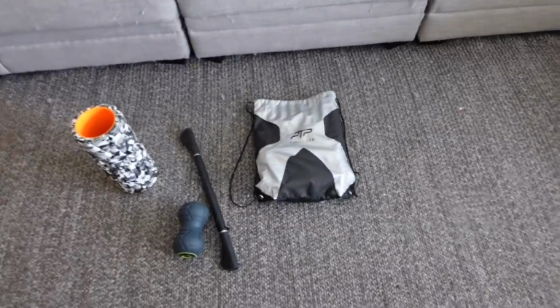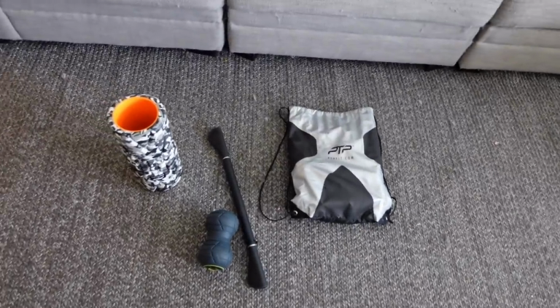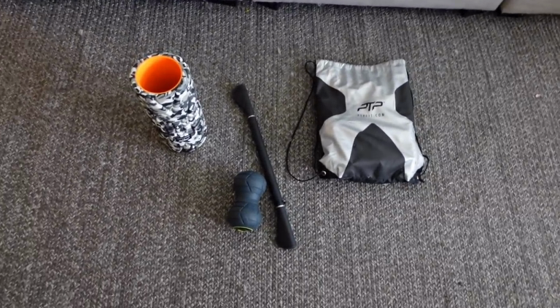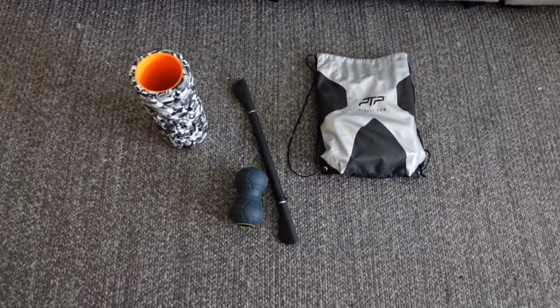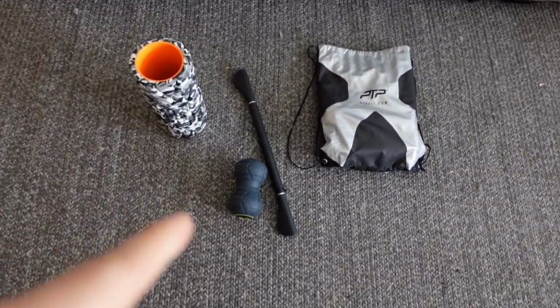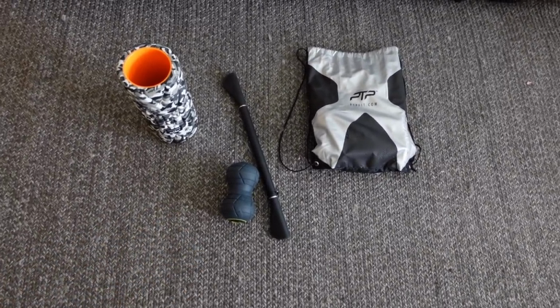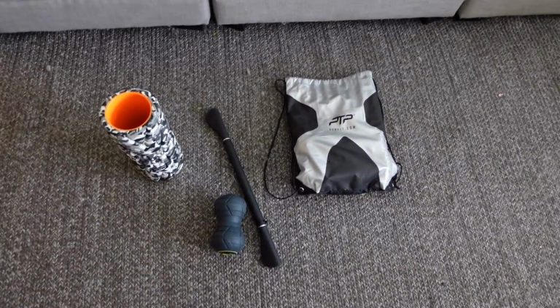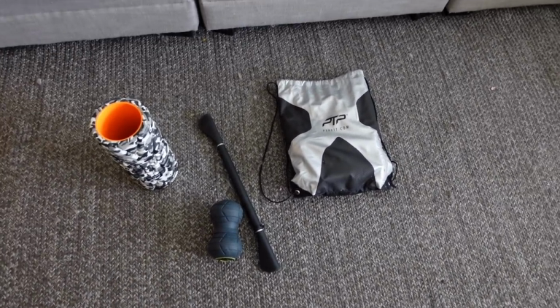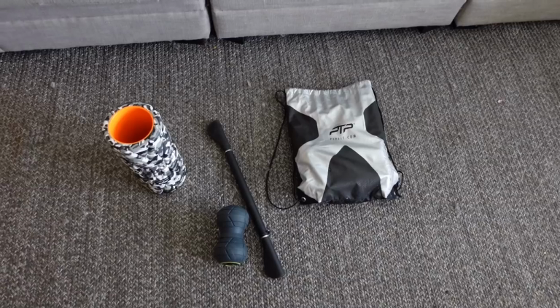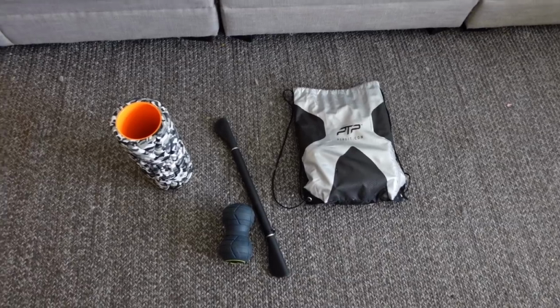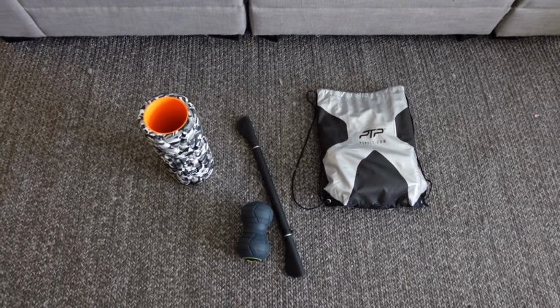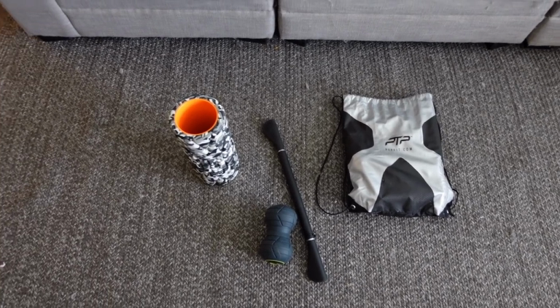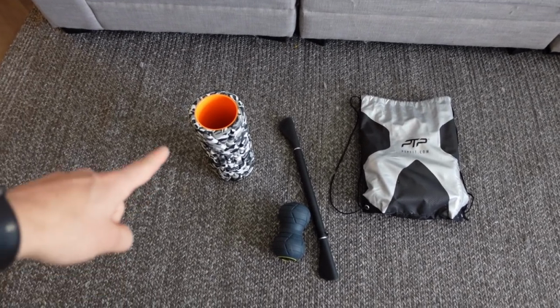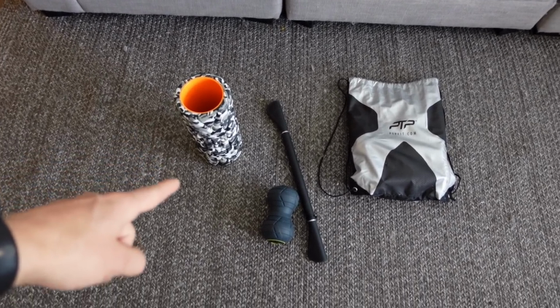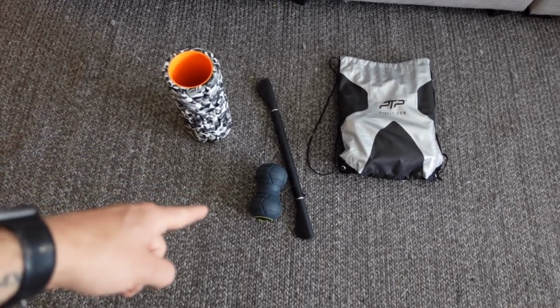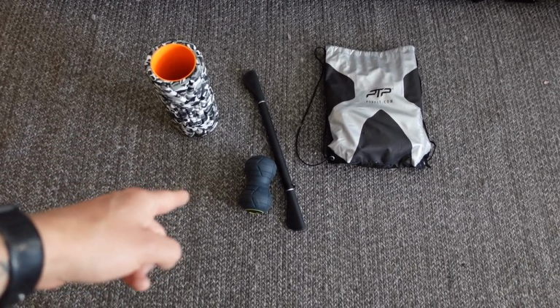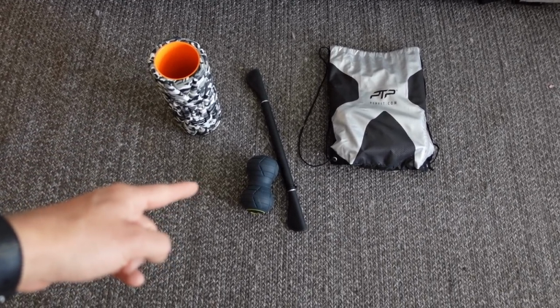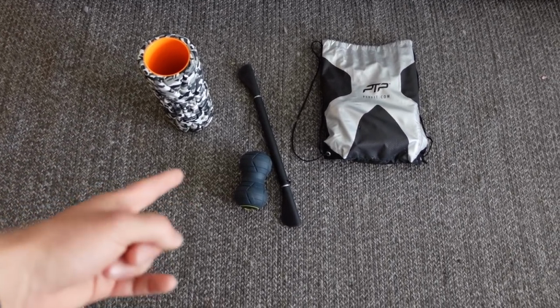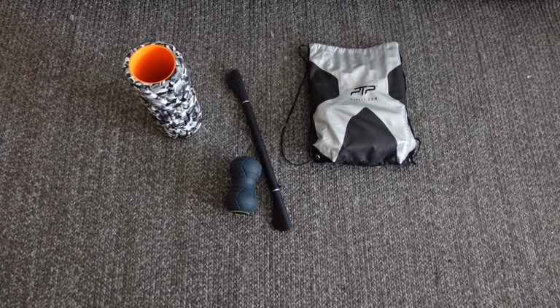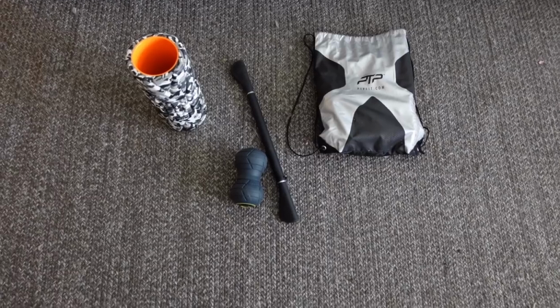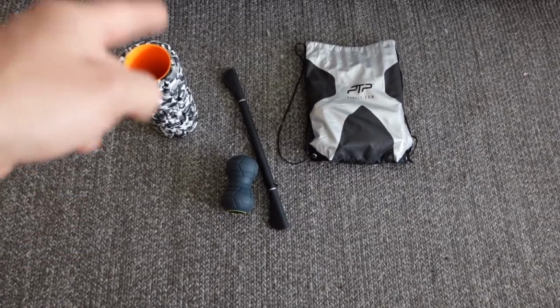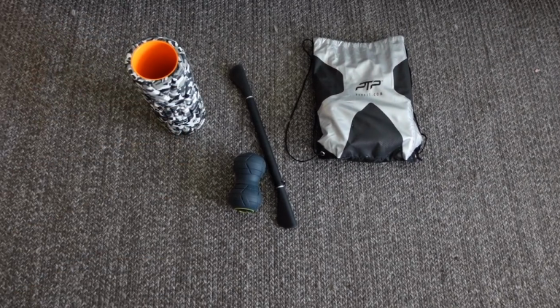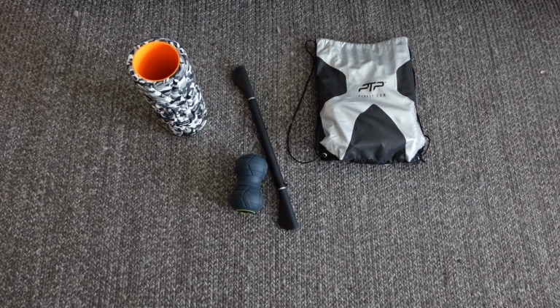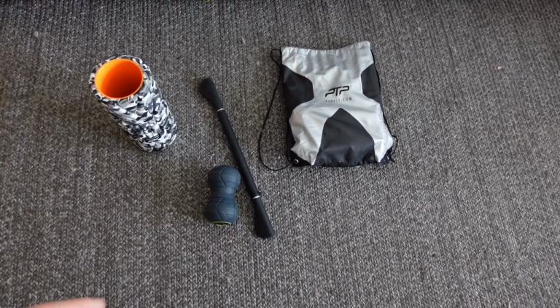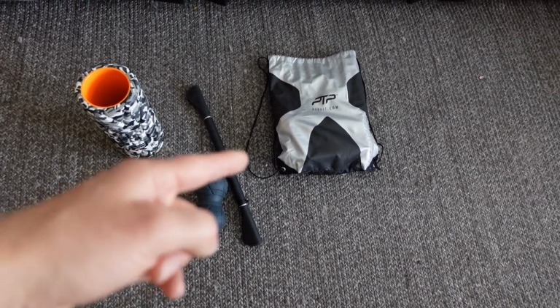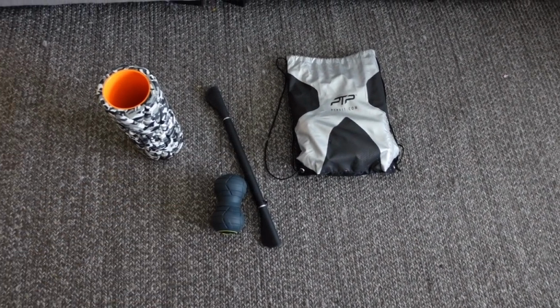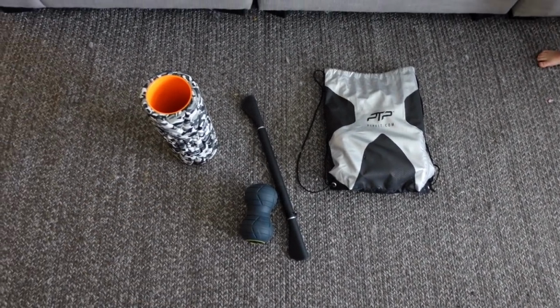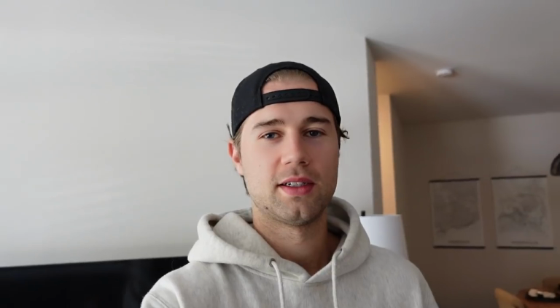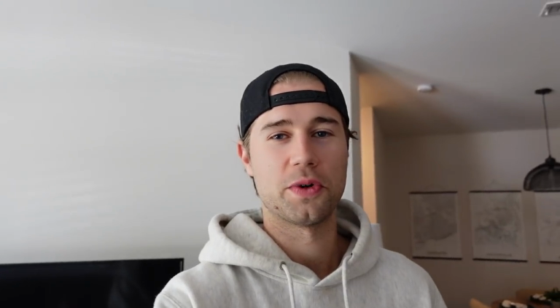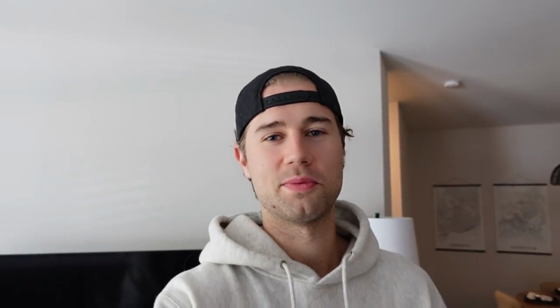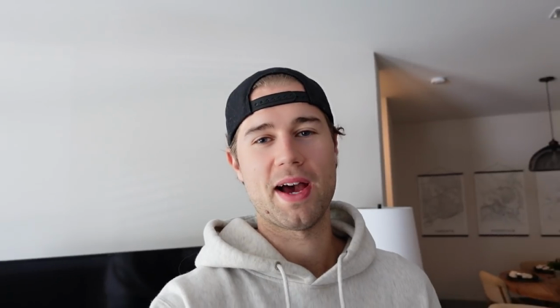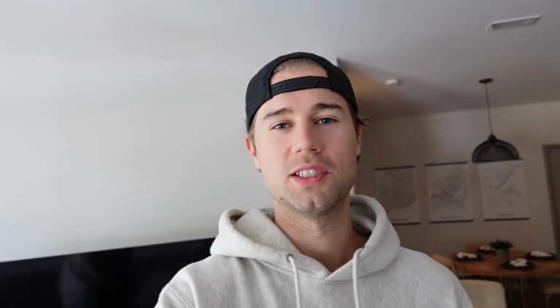I got some of my favorite PTP products here that I'm going to use to kick off the recovery. I got the foam roller, the vibrating ball, and the stick. And I got some bands in there as well, just so we can get this body back moving soon.